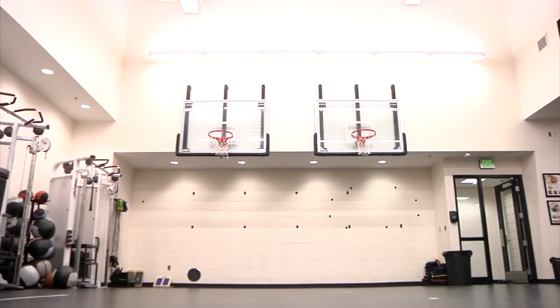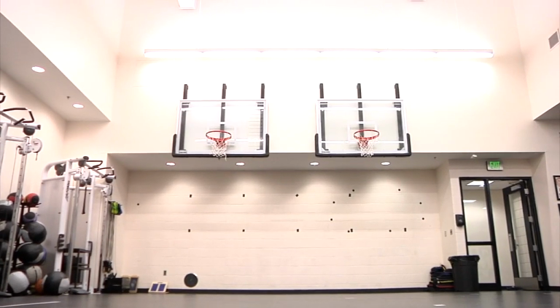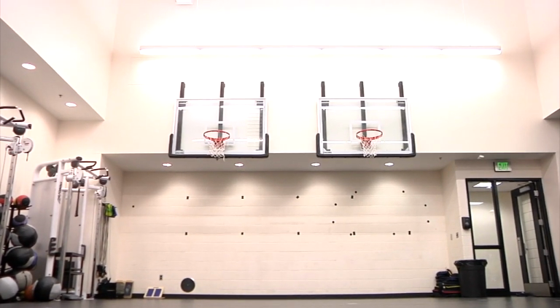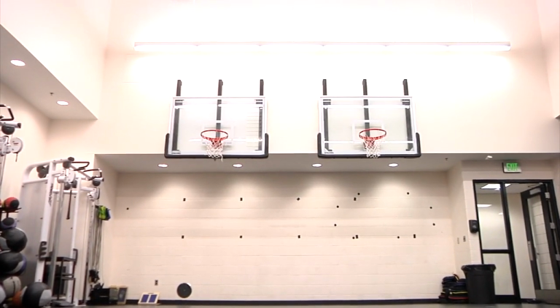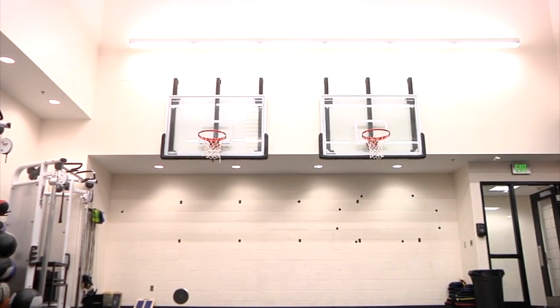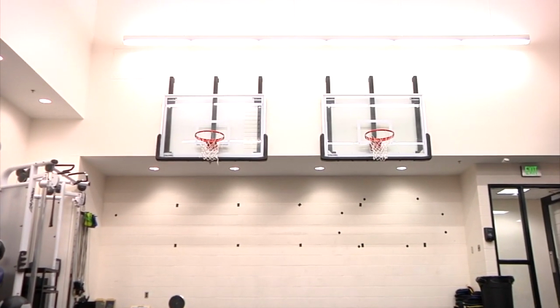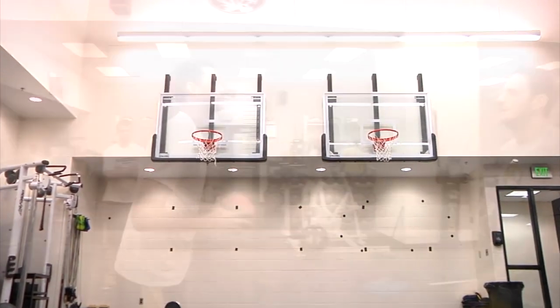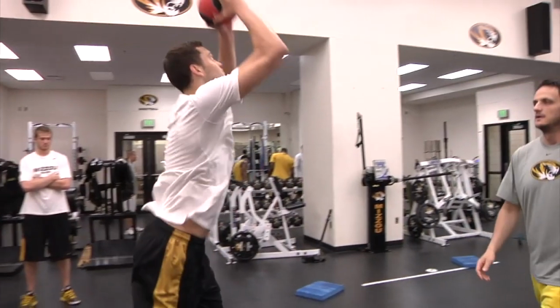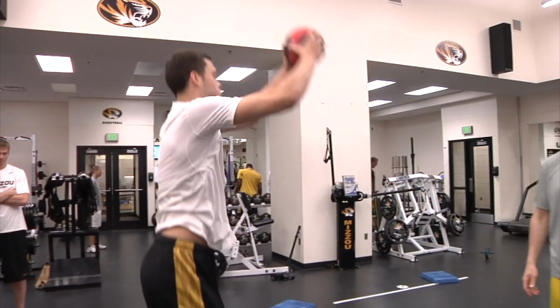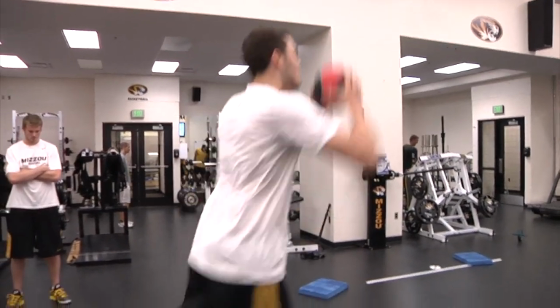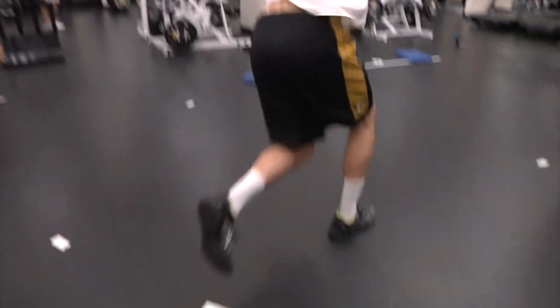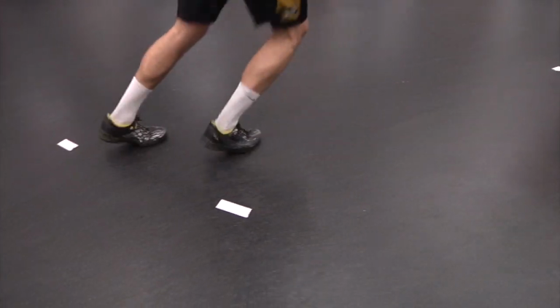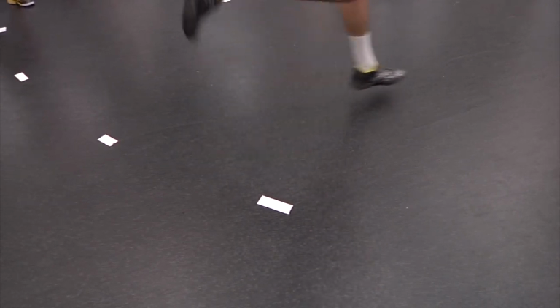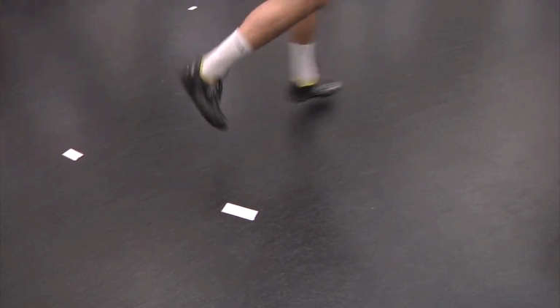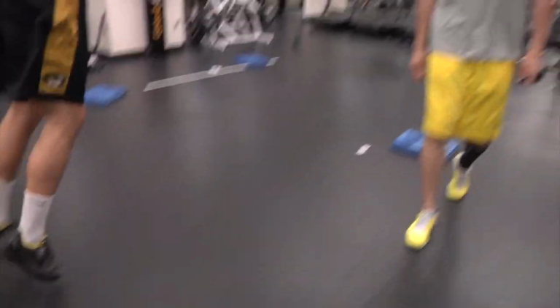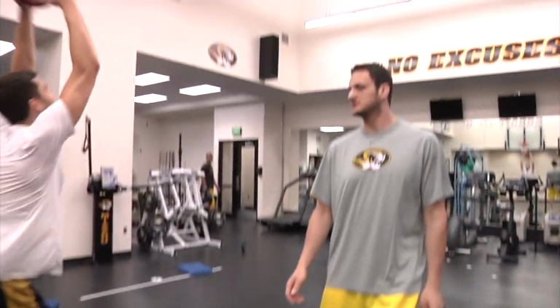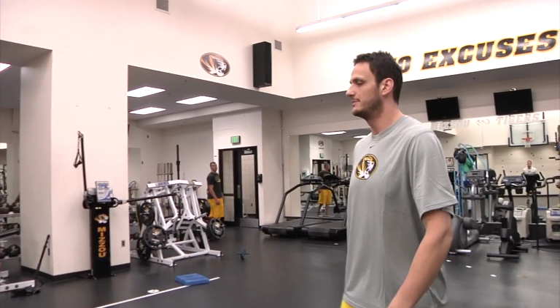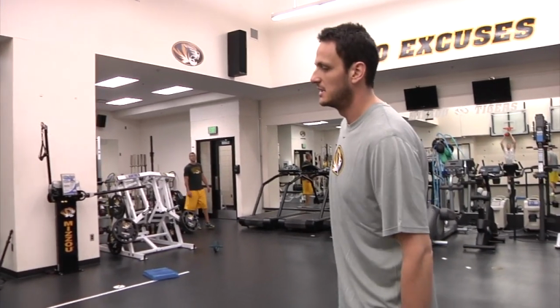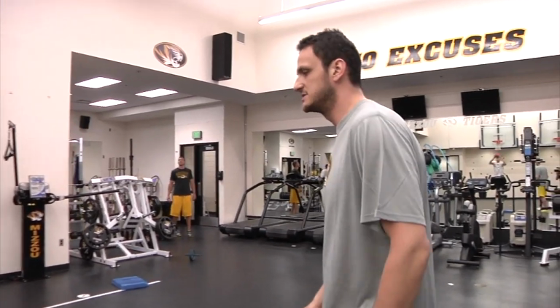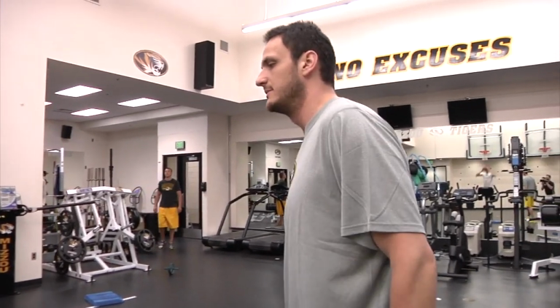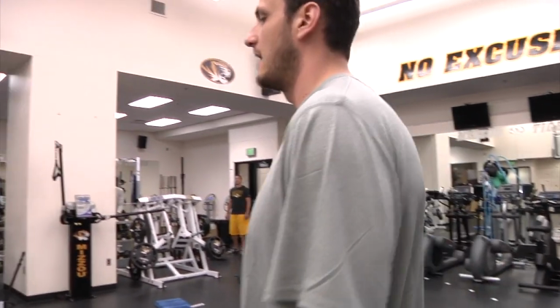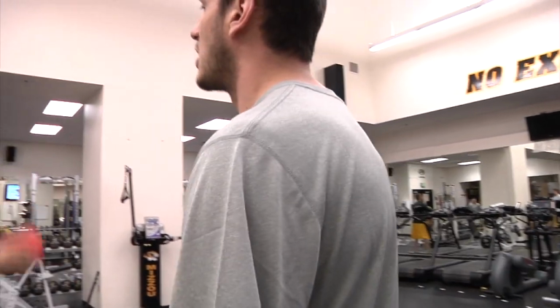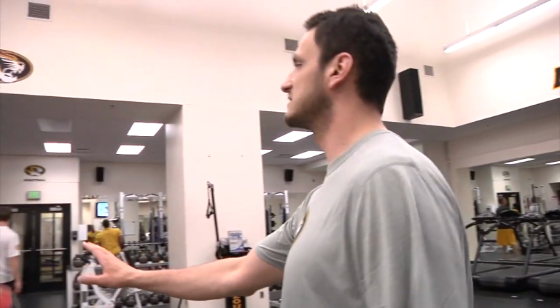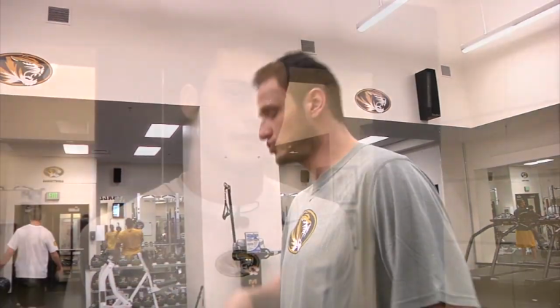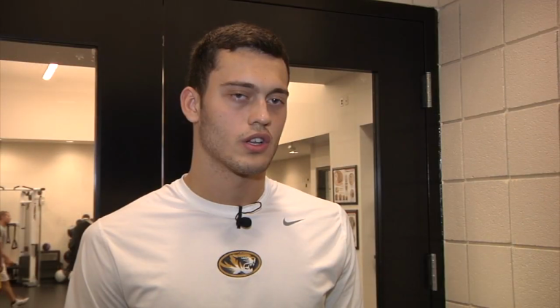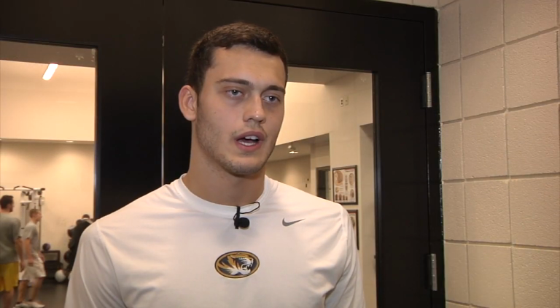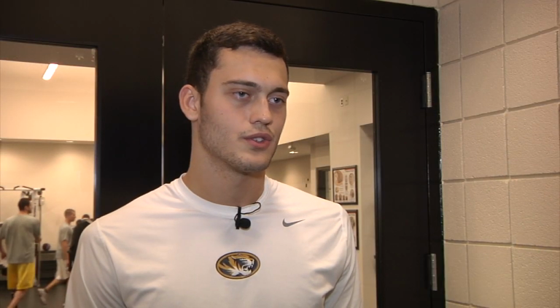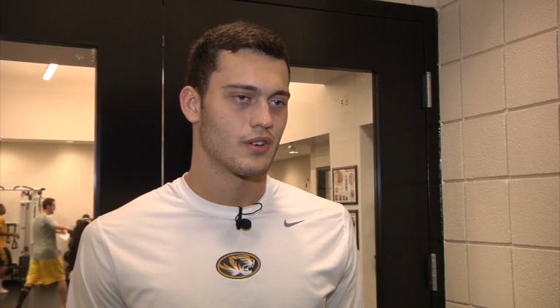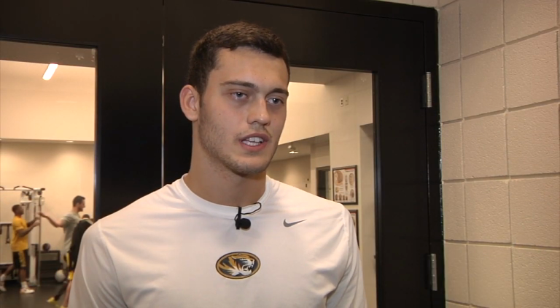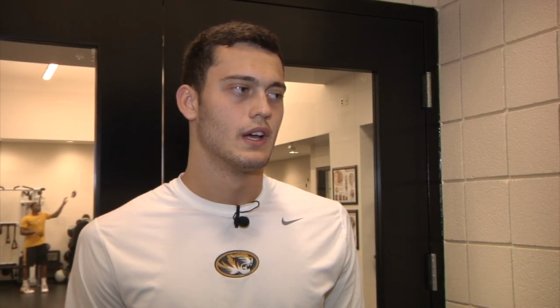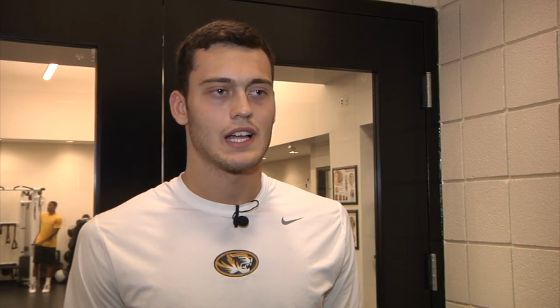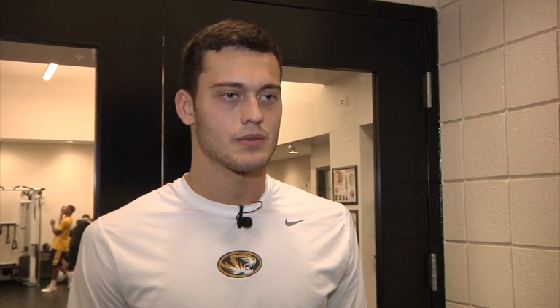If you walk in our weight room the first thing you see is two baskets, which you don't see in a lot of weight rooms. Everything he does is focused towards basketball, because you can get in the weight room and curl and do regular stuff, but that's not basketball.